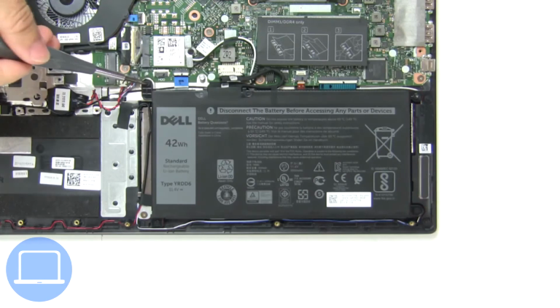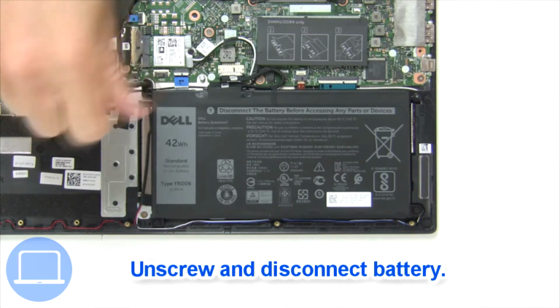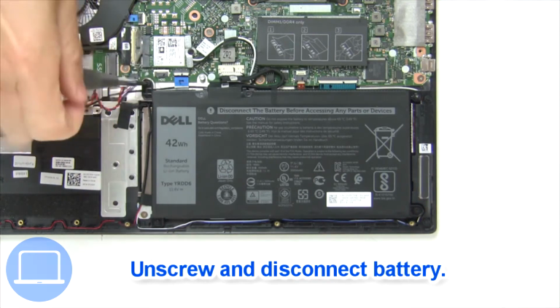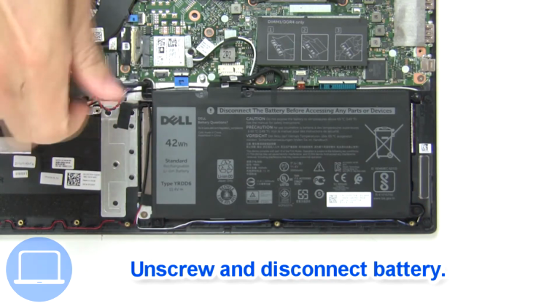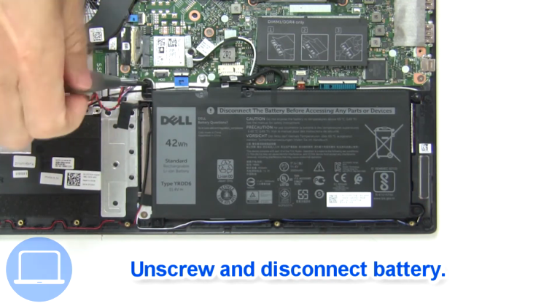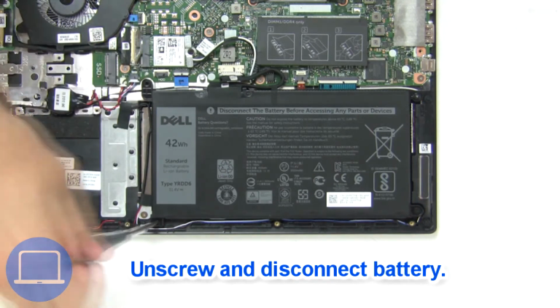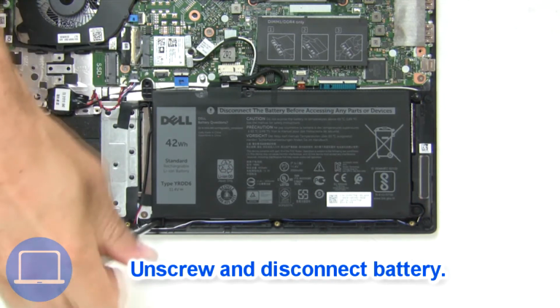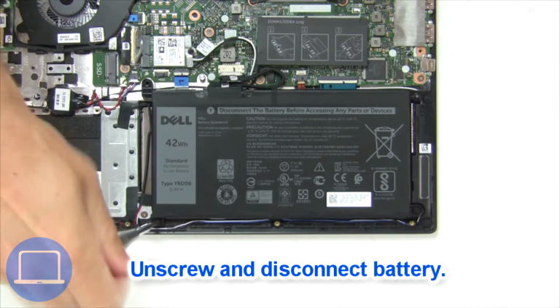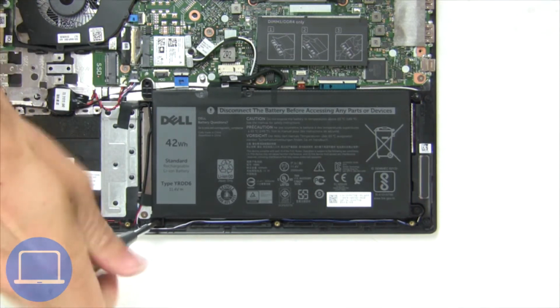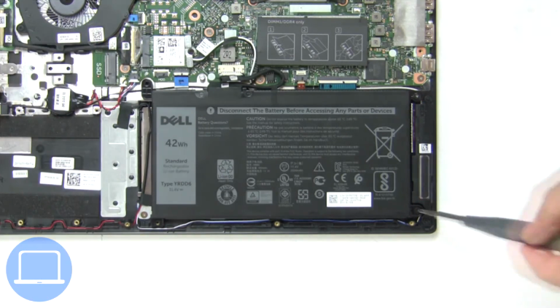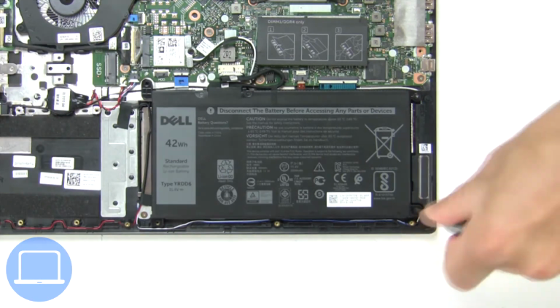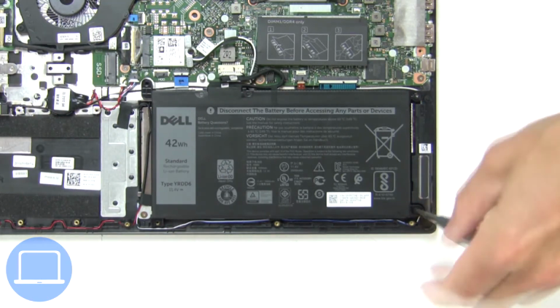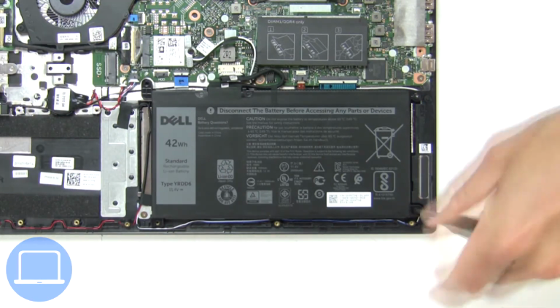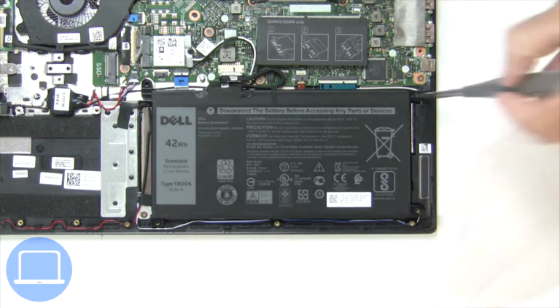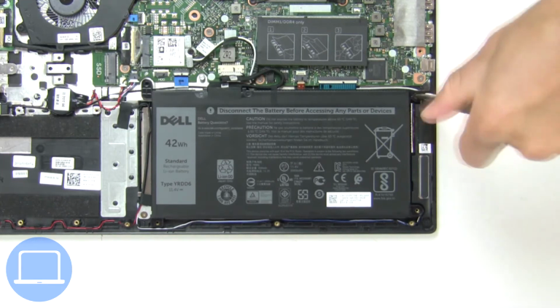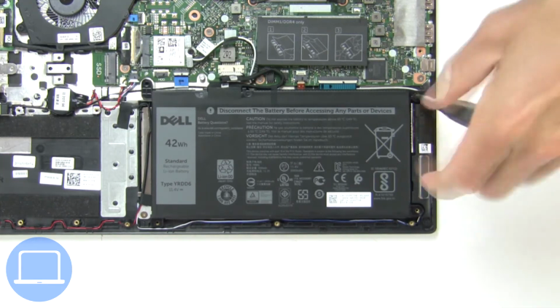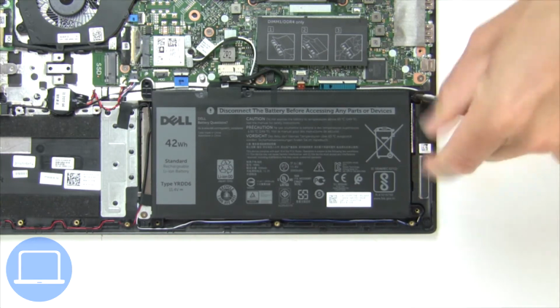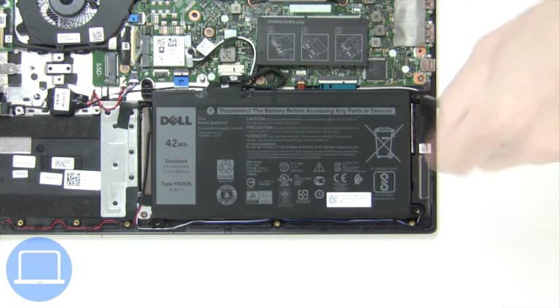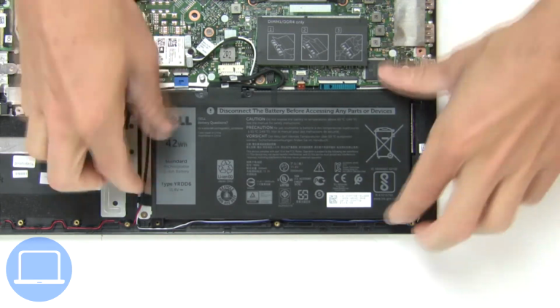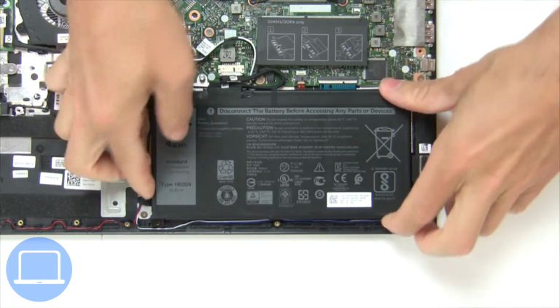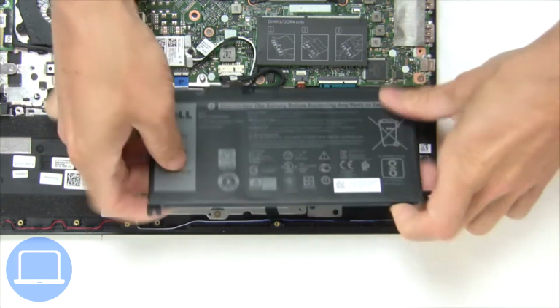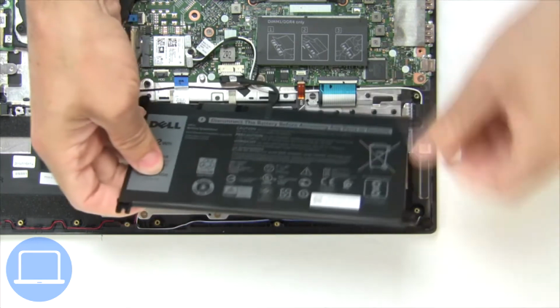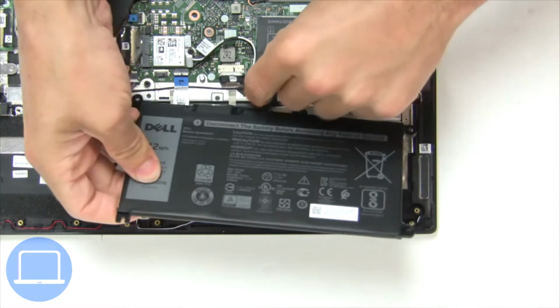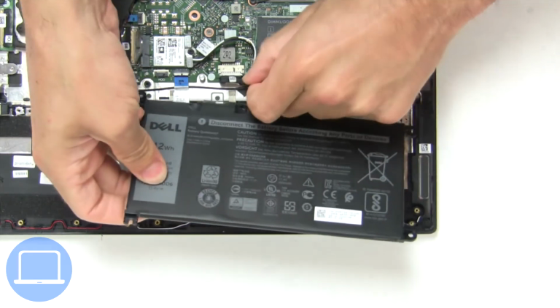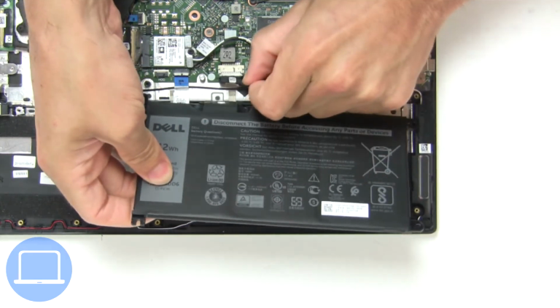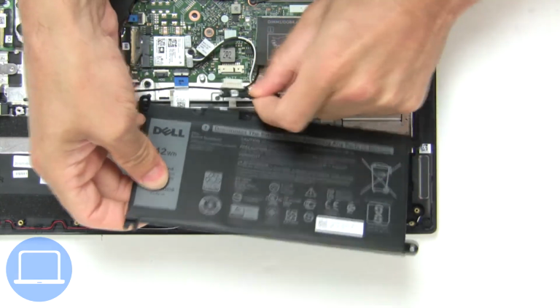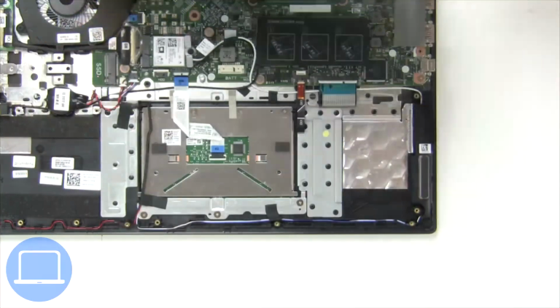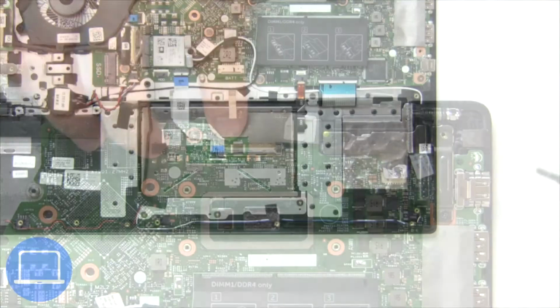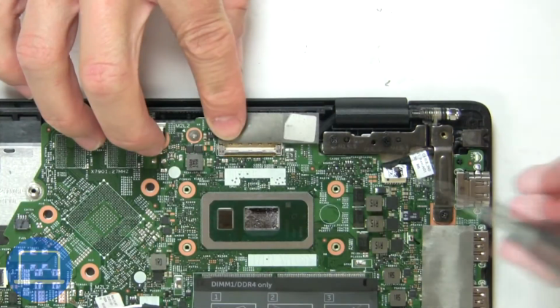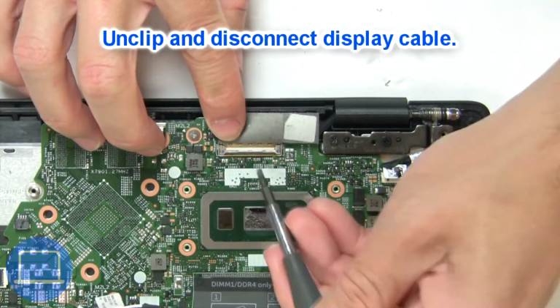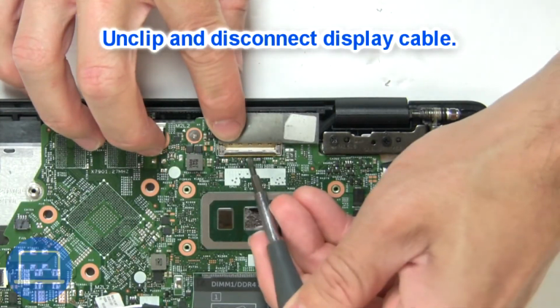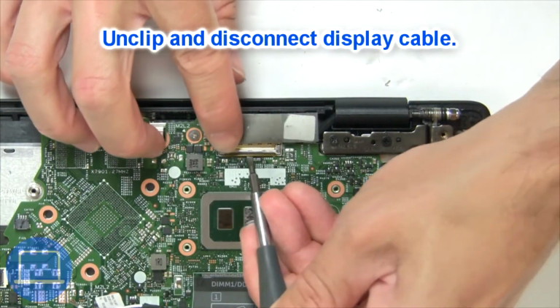Now unscrew and disconnect battery. Then disconnect display cable.